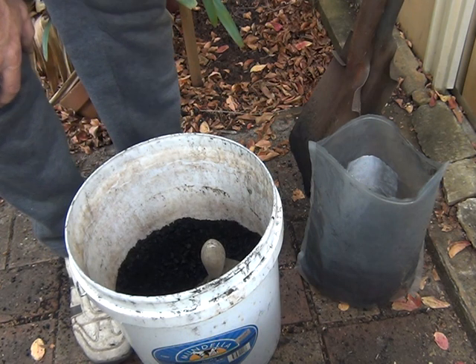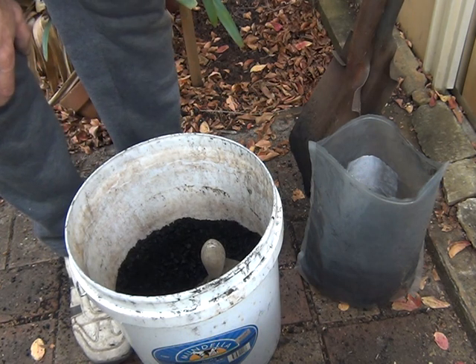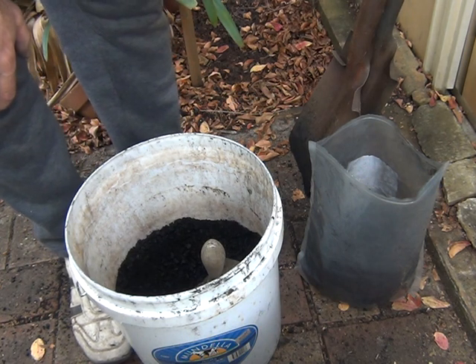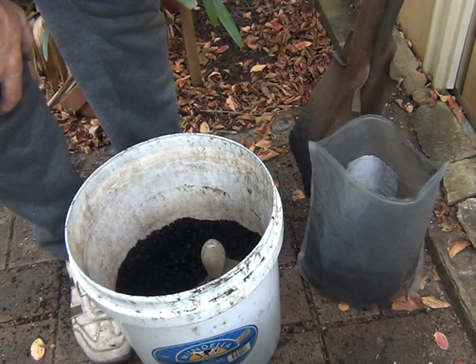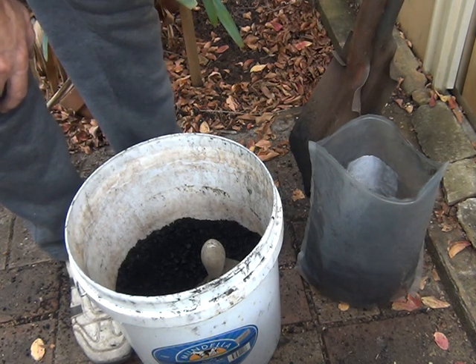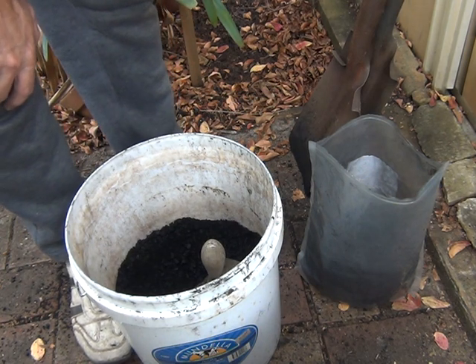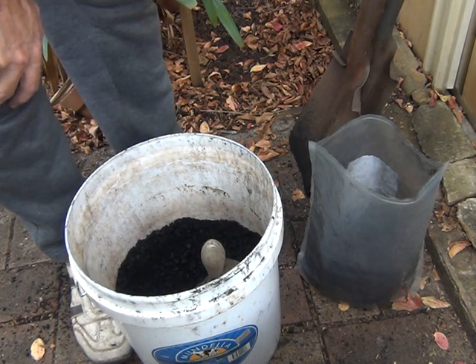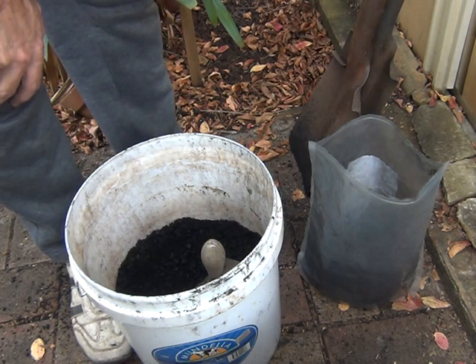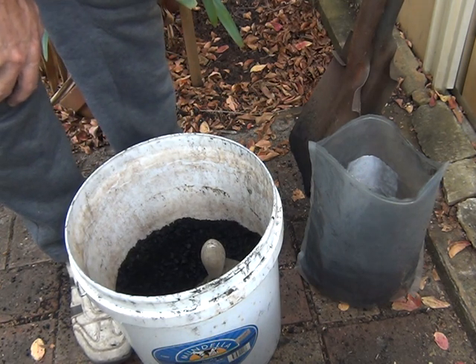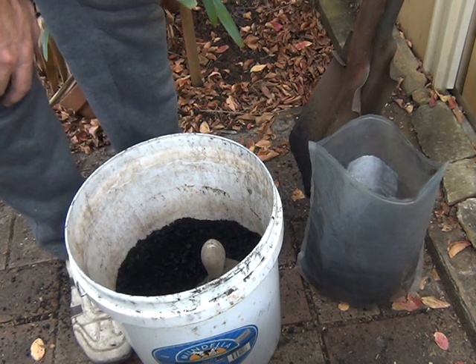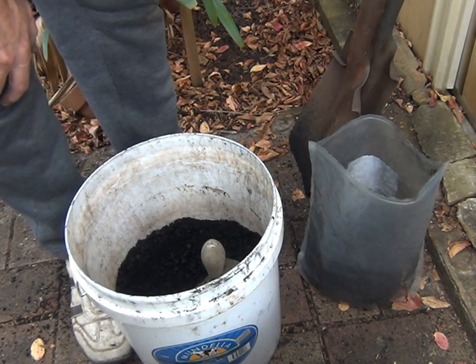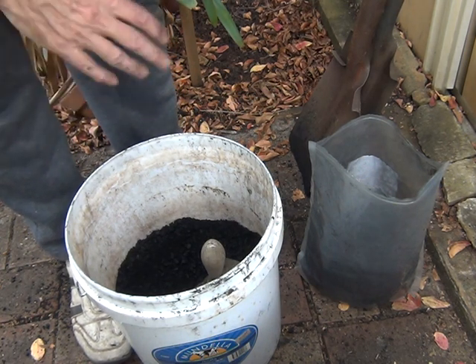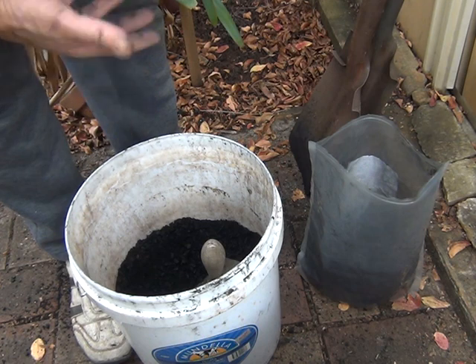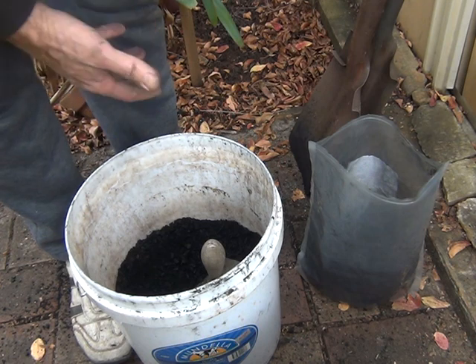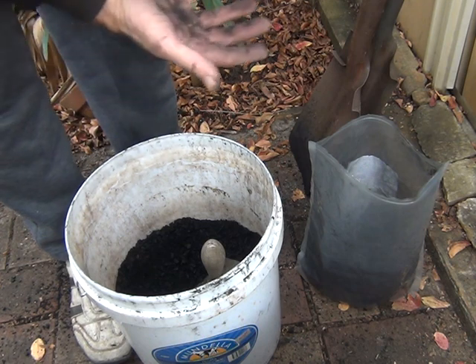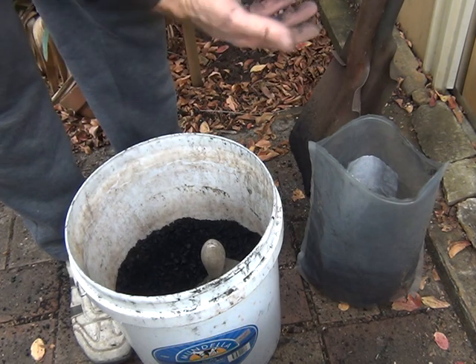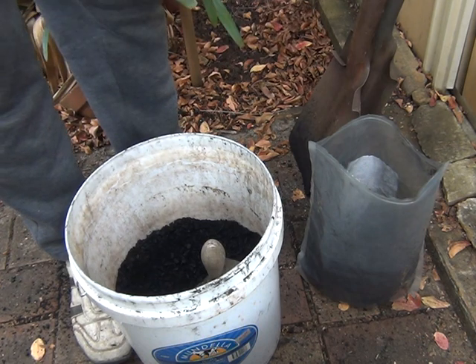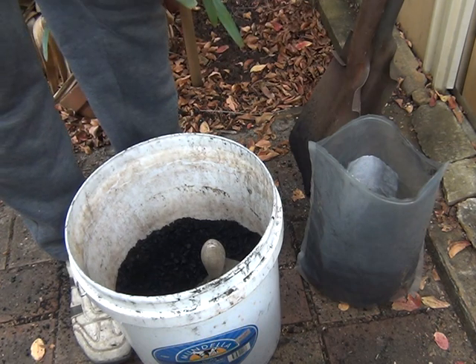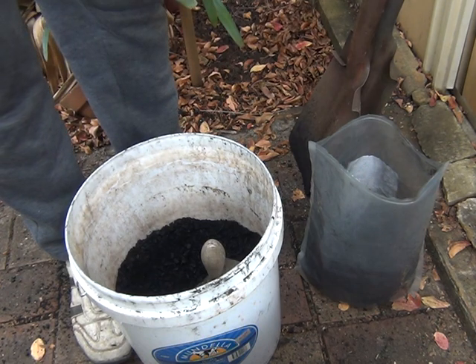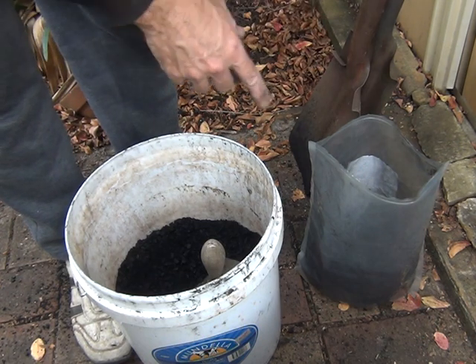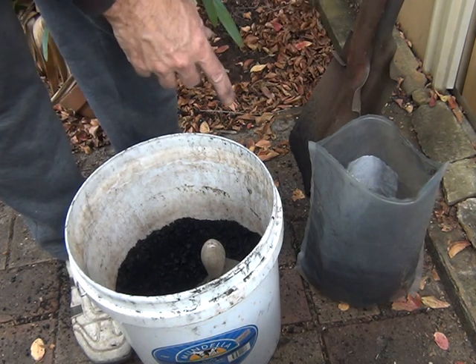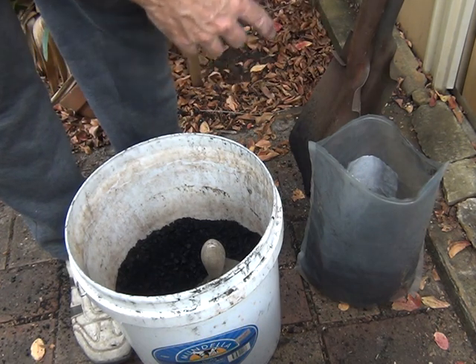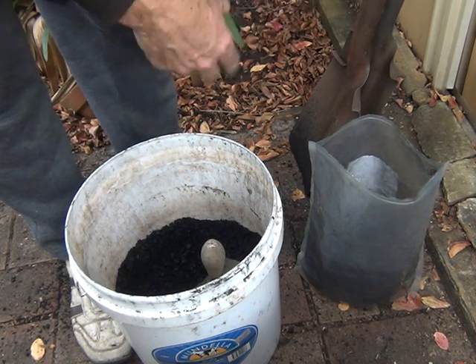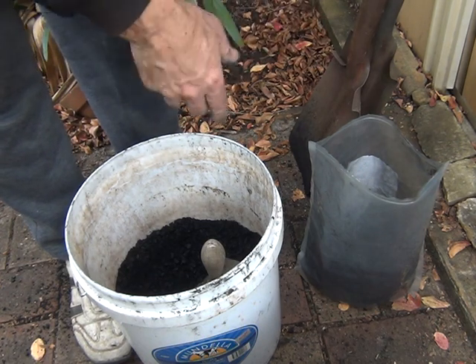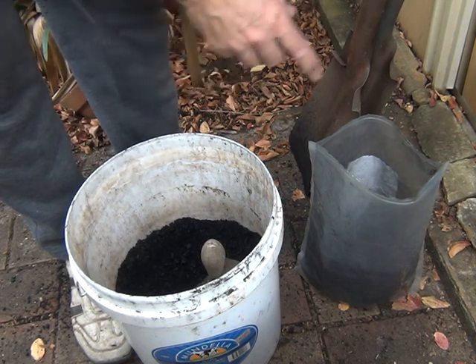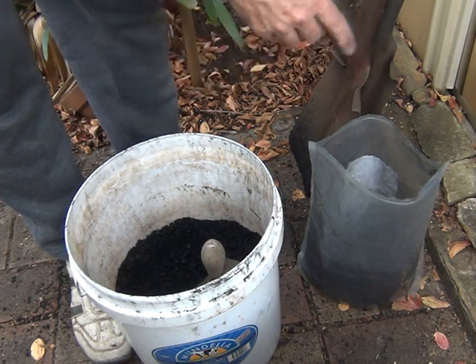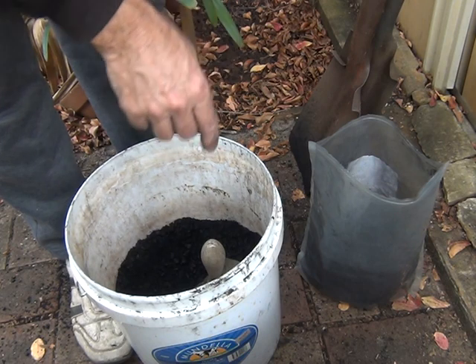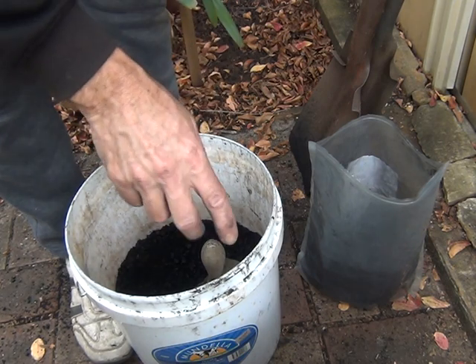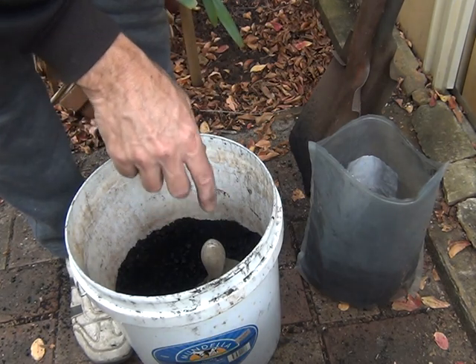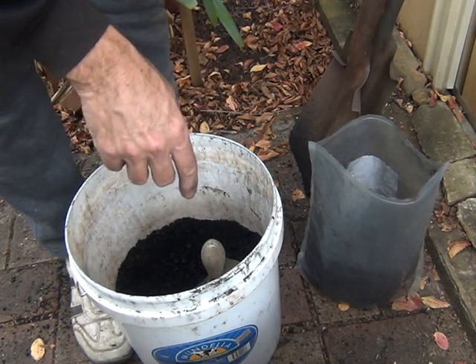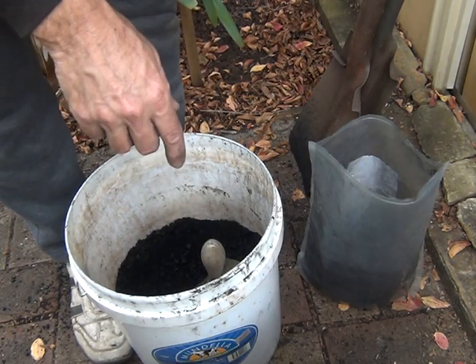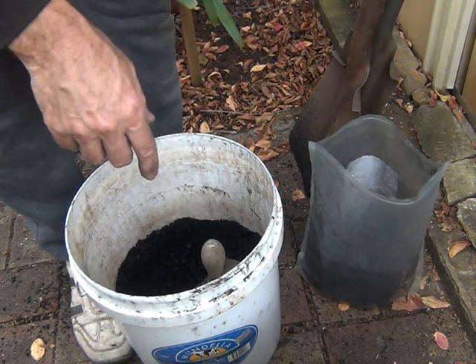As I add the Bokashi bran to the scraps, I'll add some biochar as well.